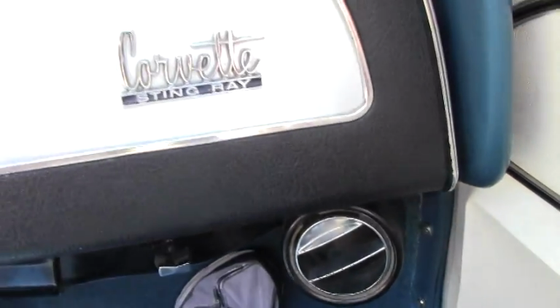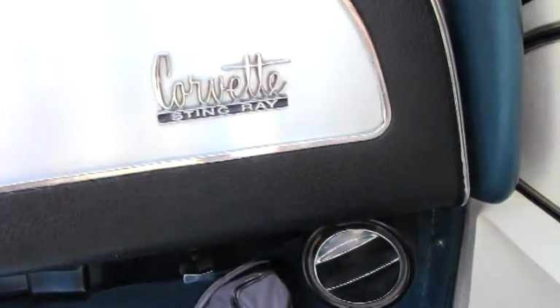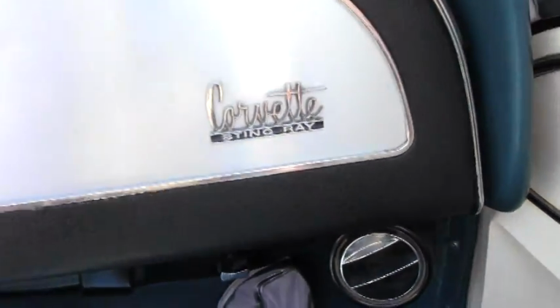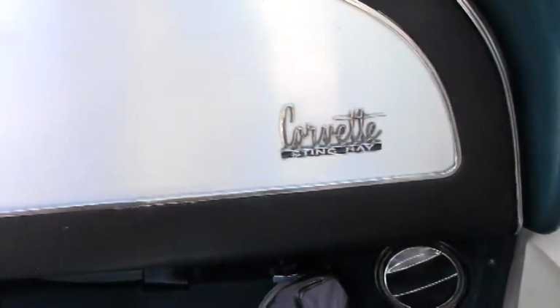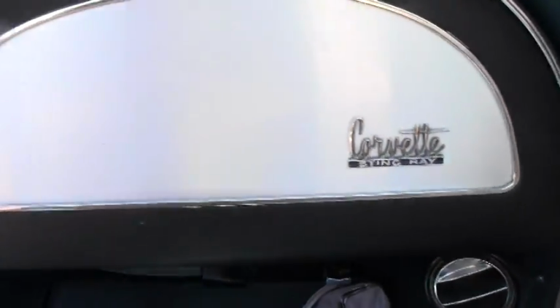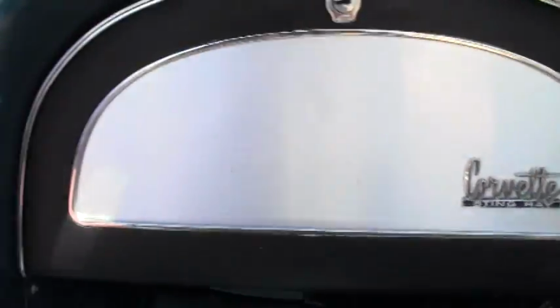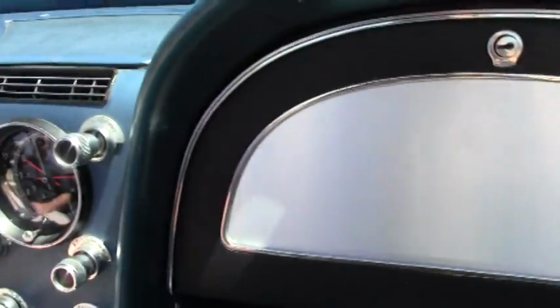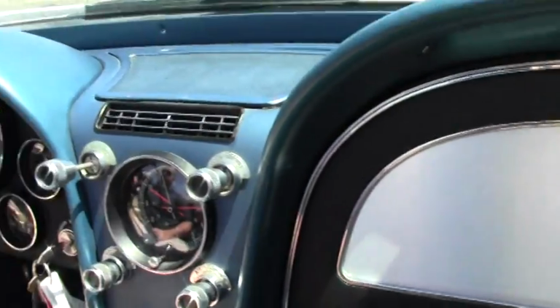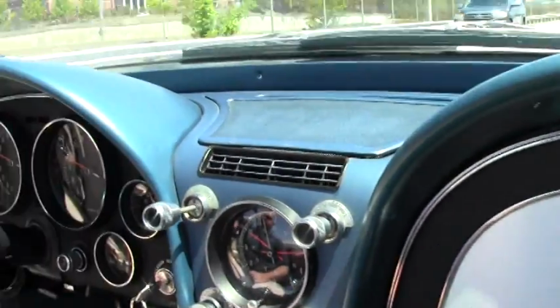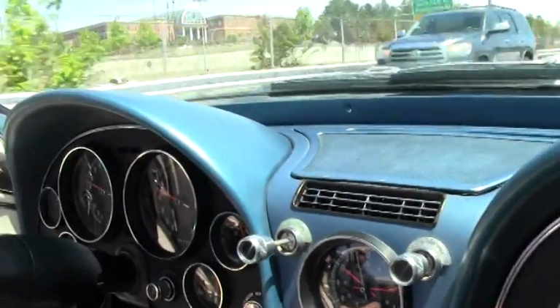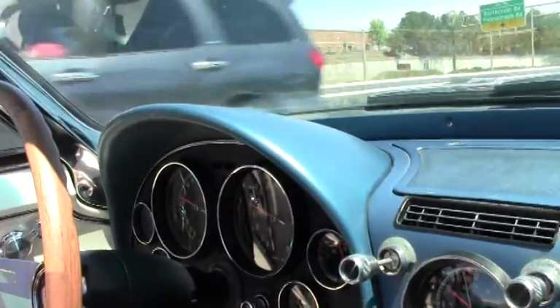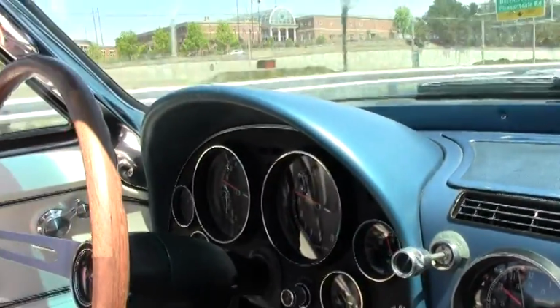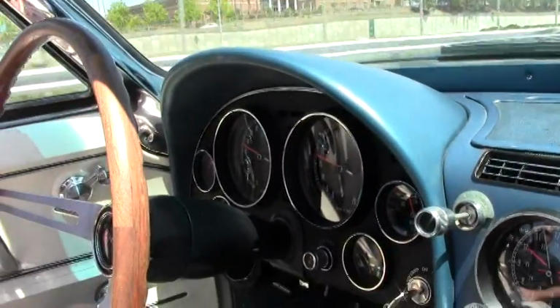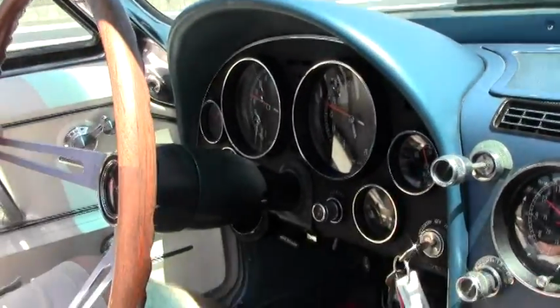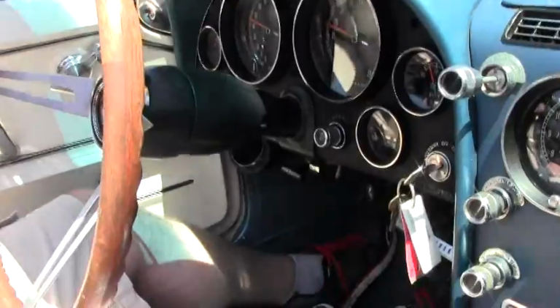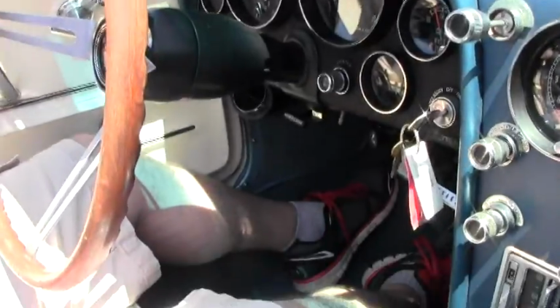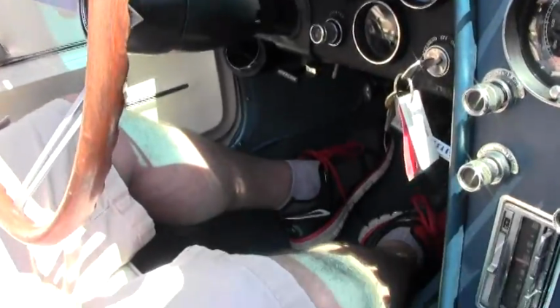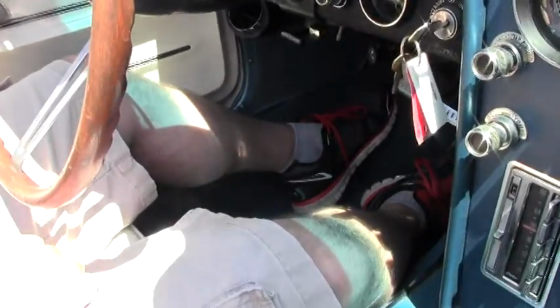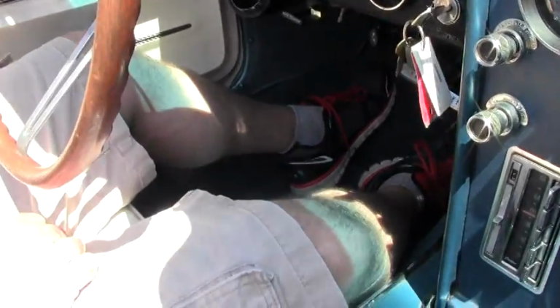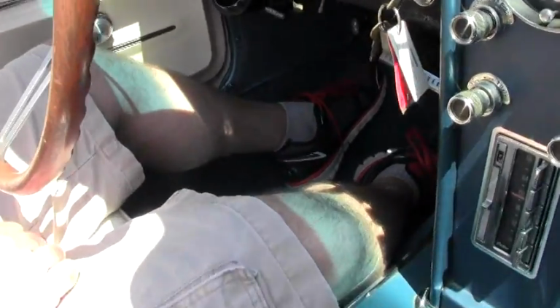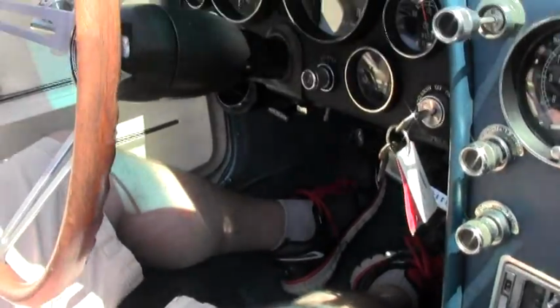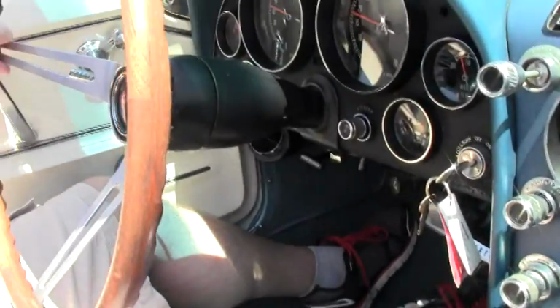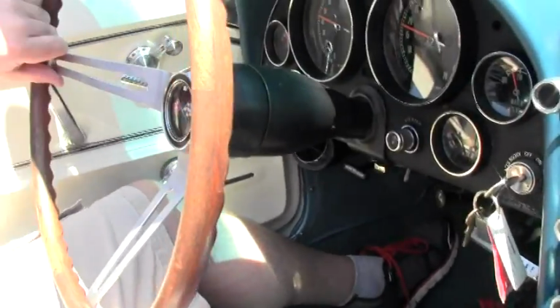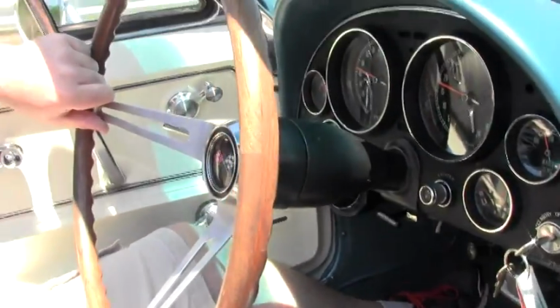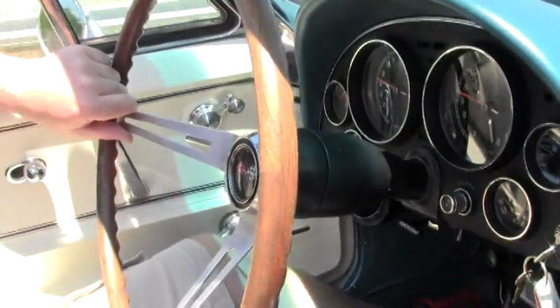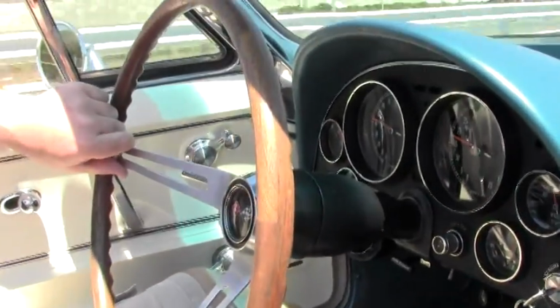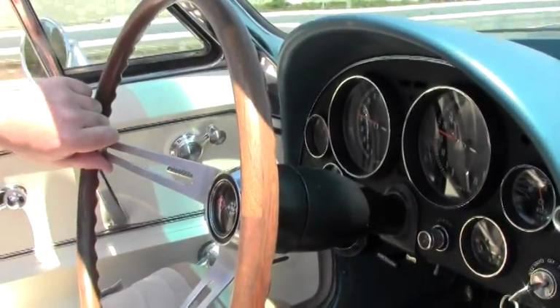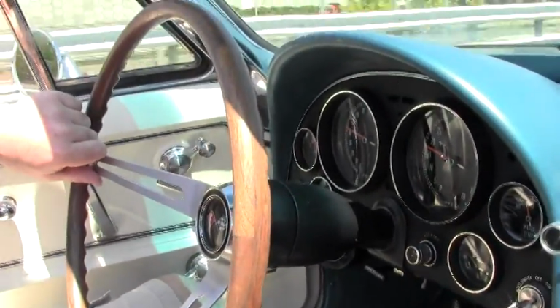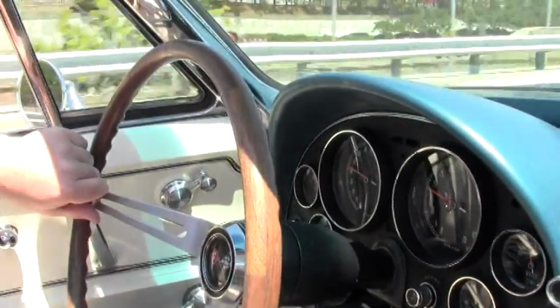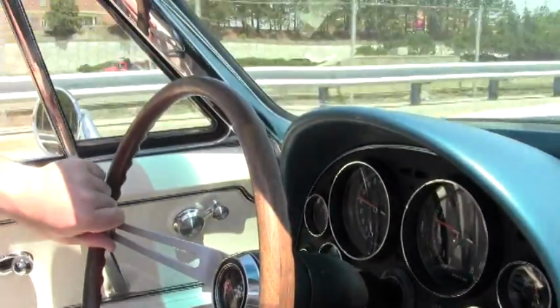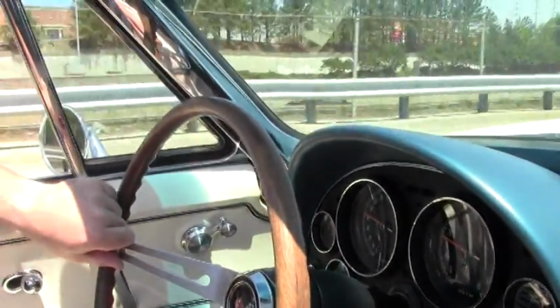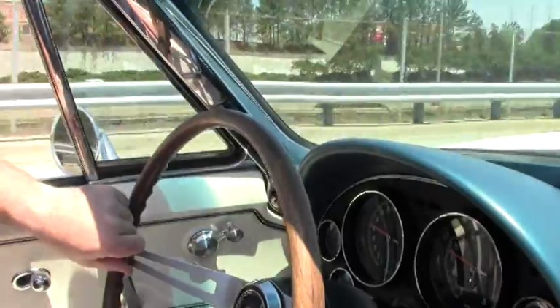Also has power steering and brakes. You steer this car with one finger. Real nice driver quality Corvette.